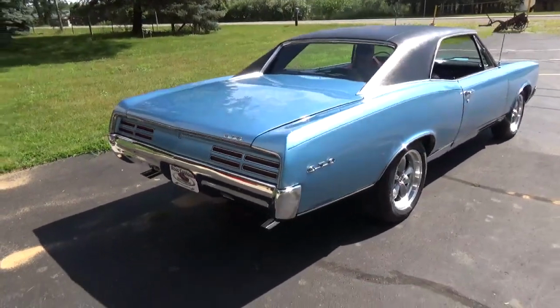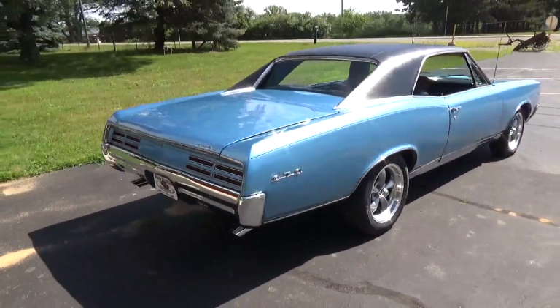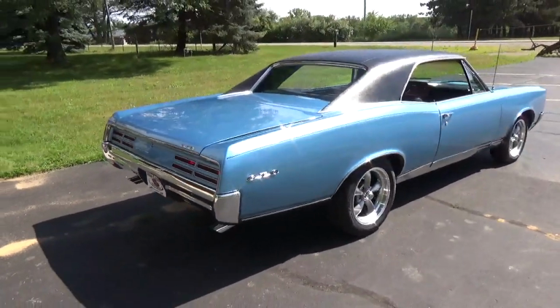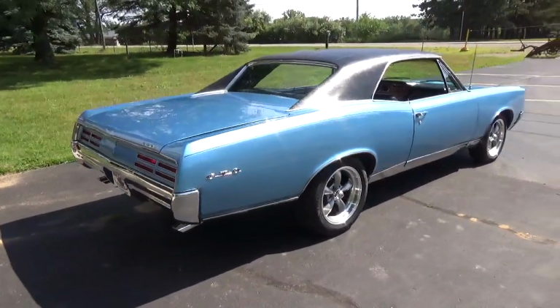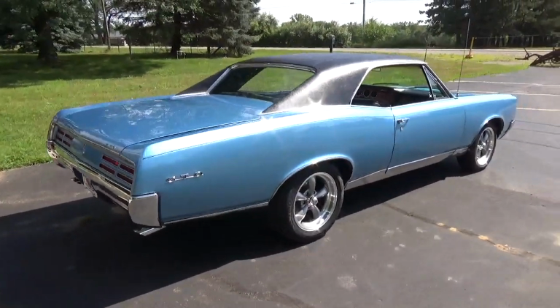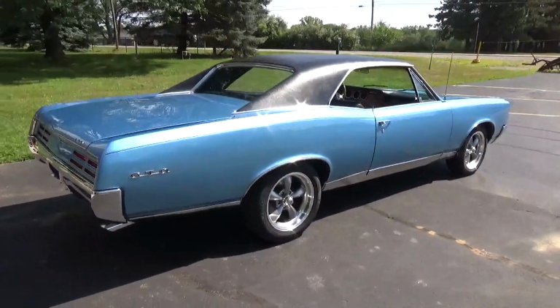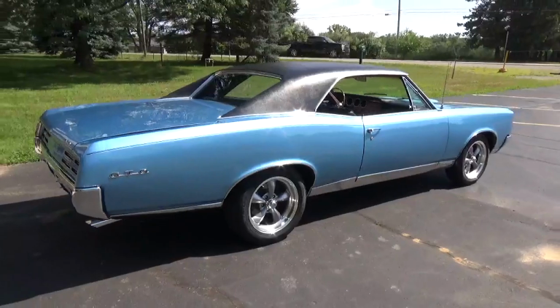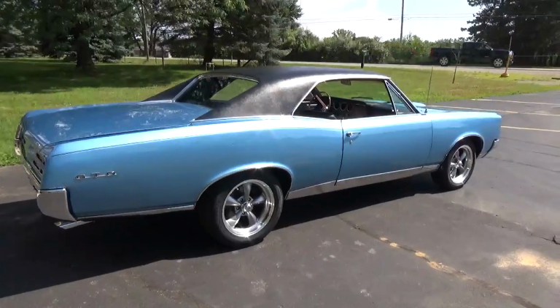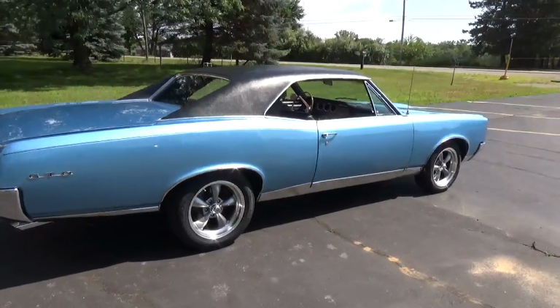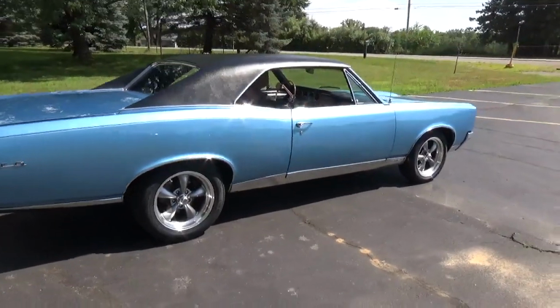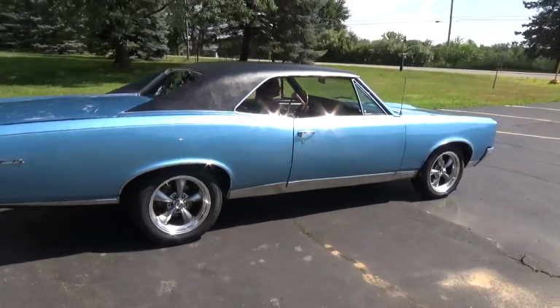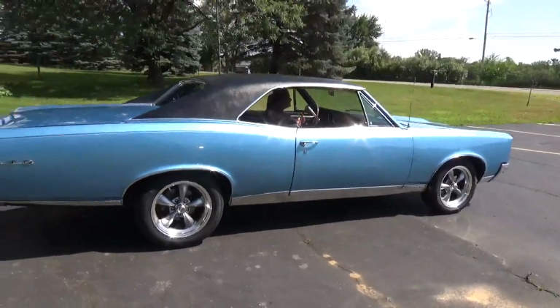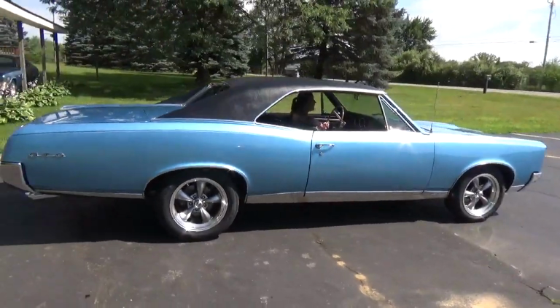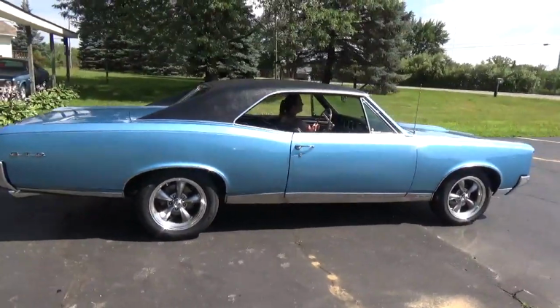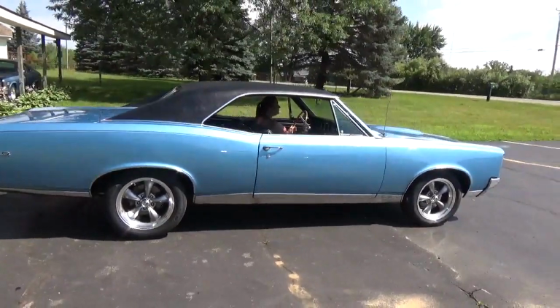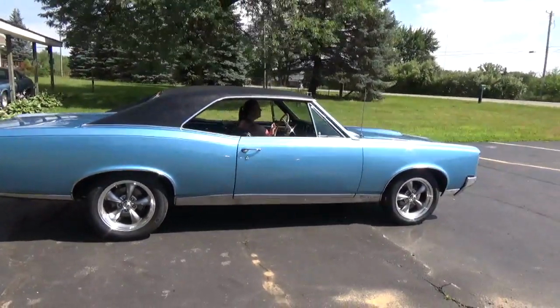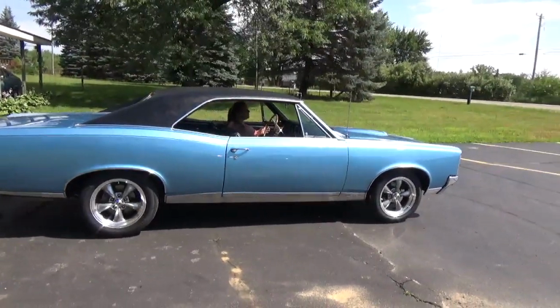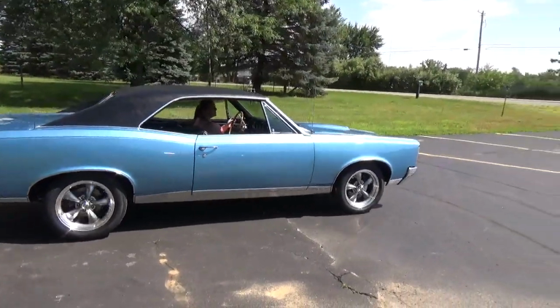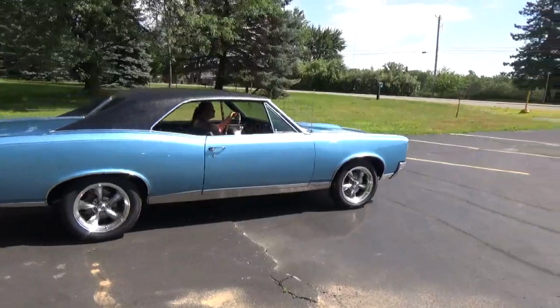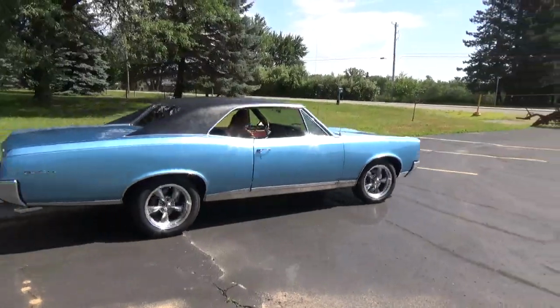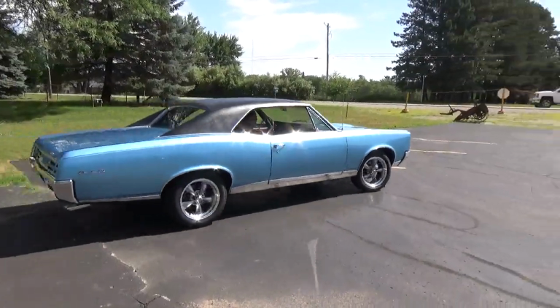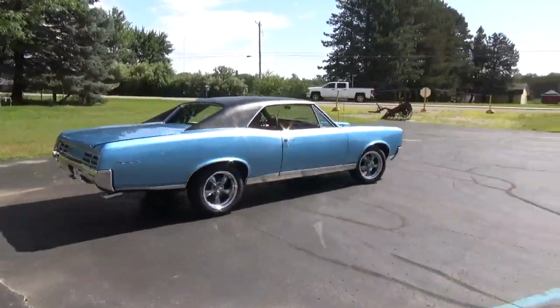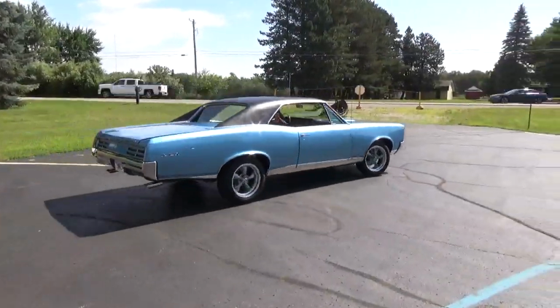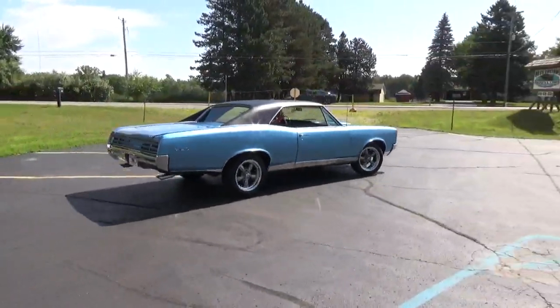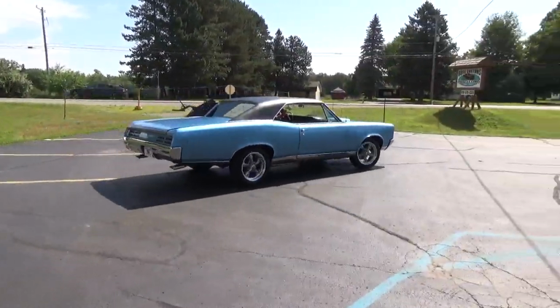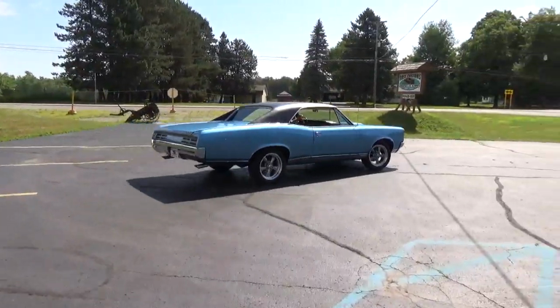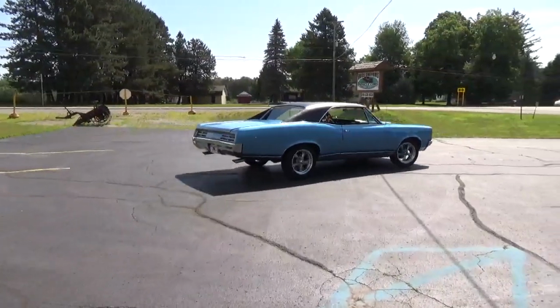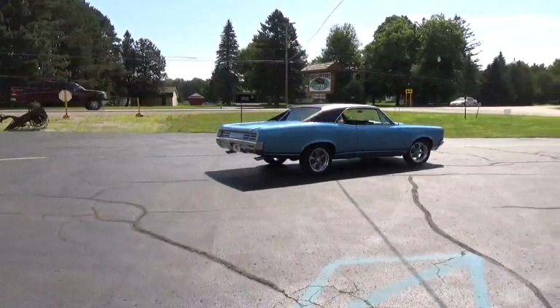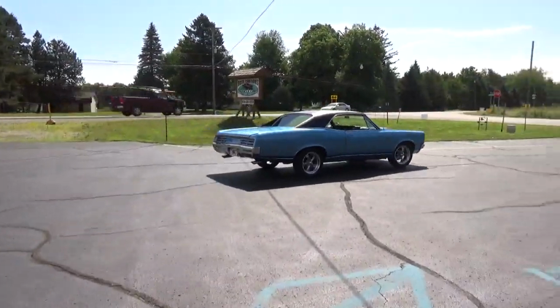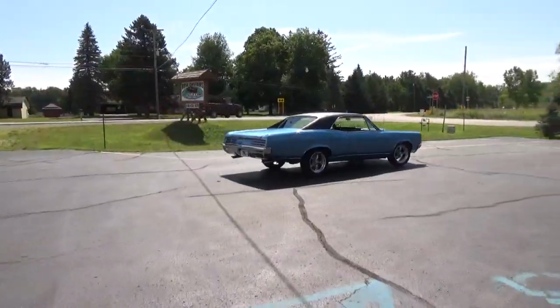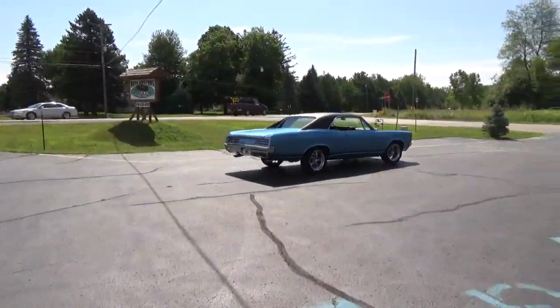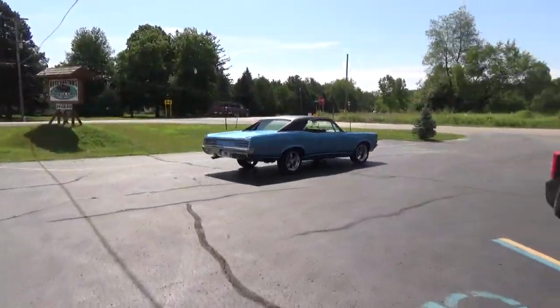This car drives beautifully down the road. It's real smooth, it's got a lot of nice power to it, shifts good. You can check out our complete inventory at RossCustomsMI.com. Have a great day, folks.